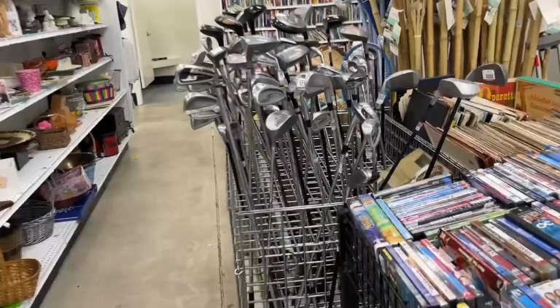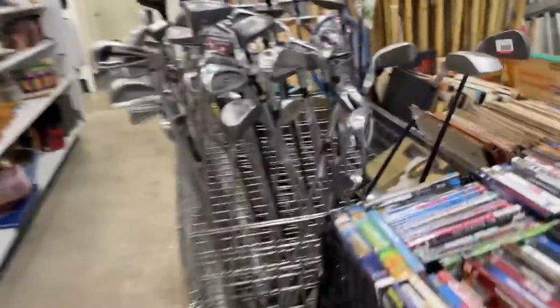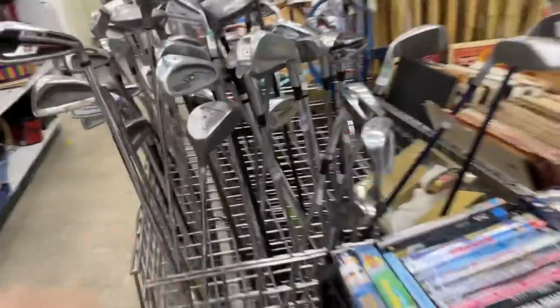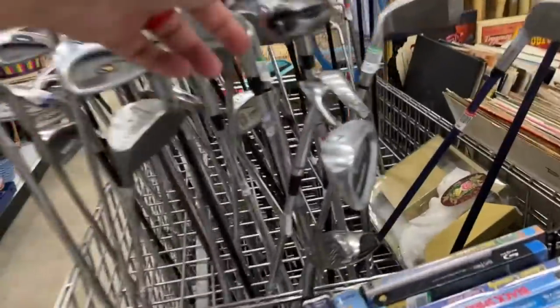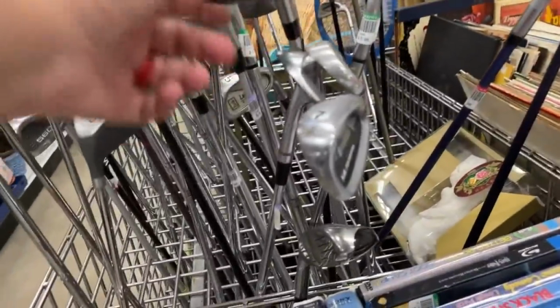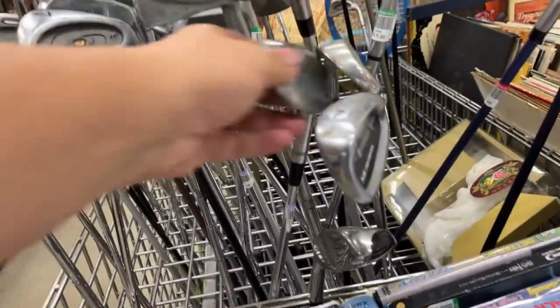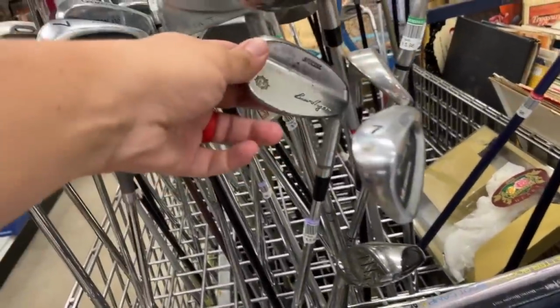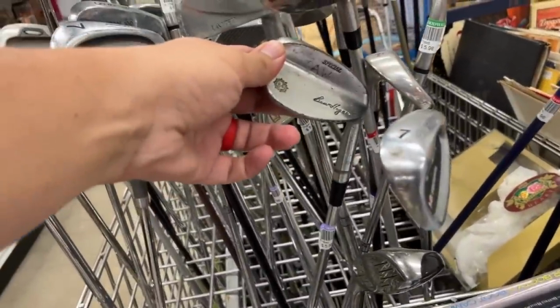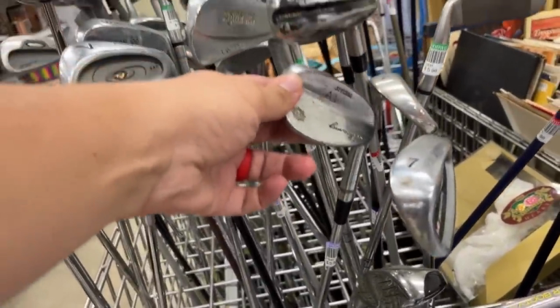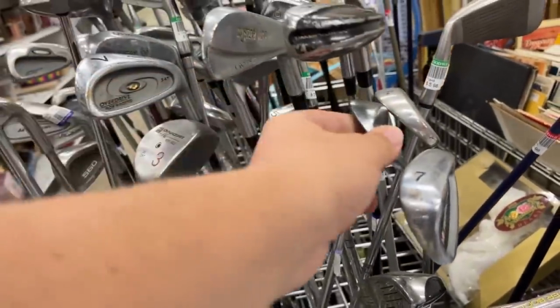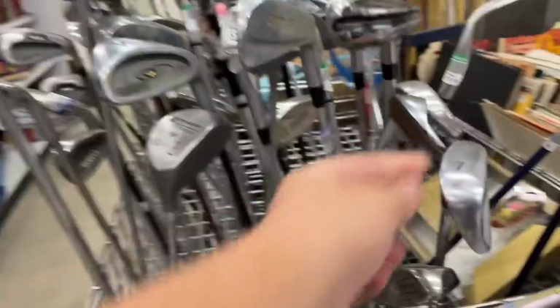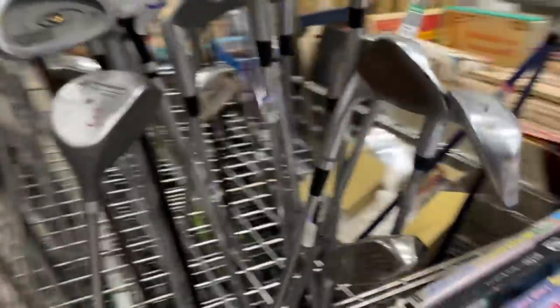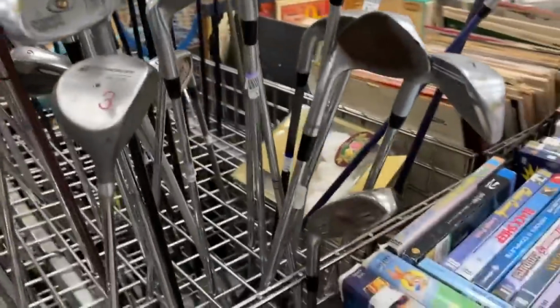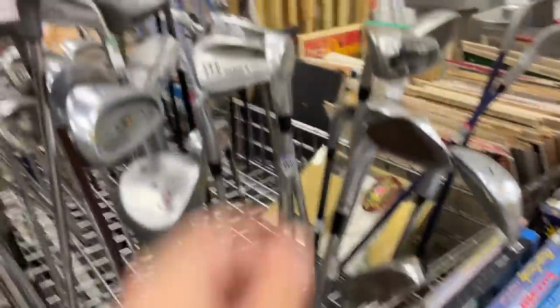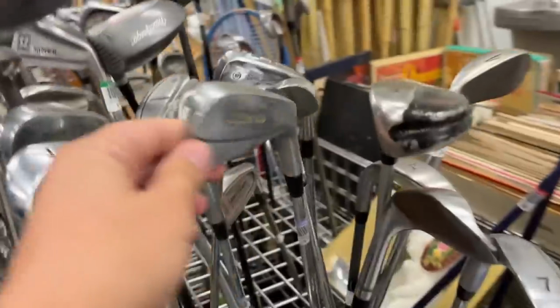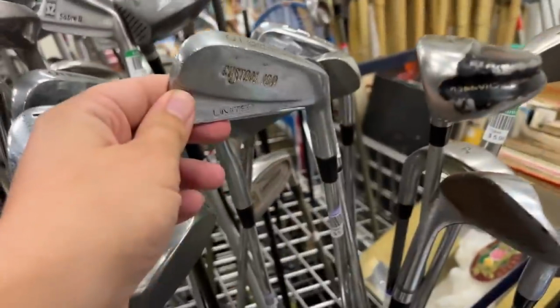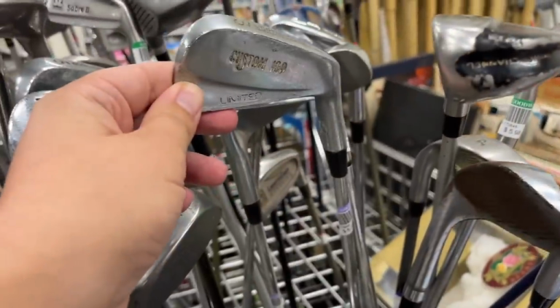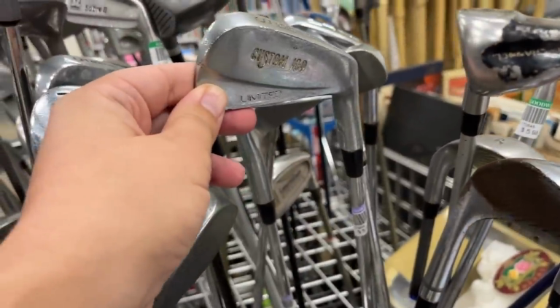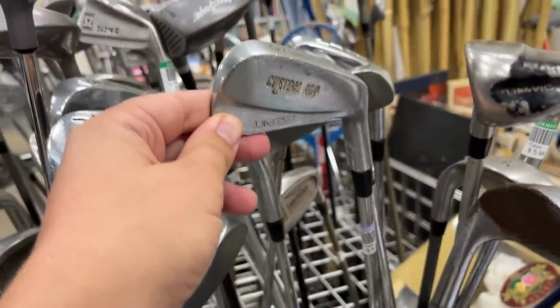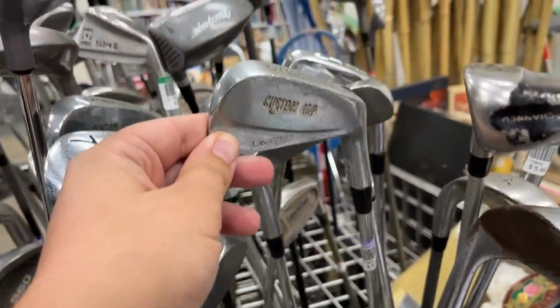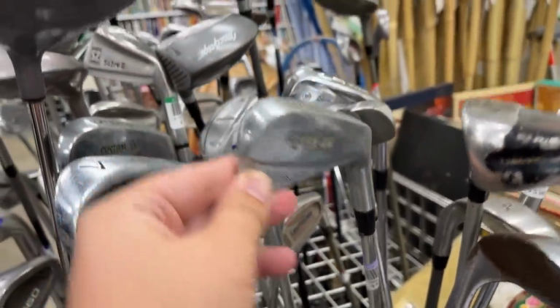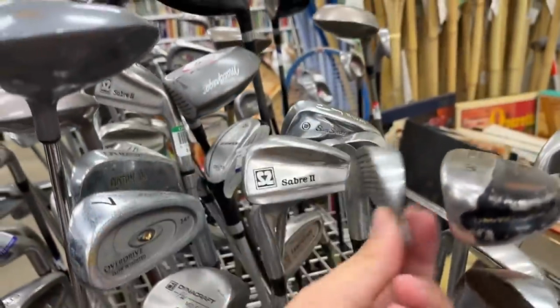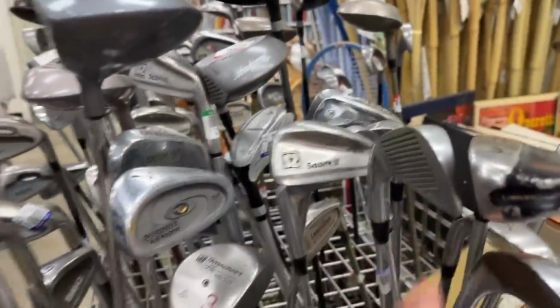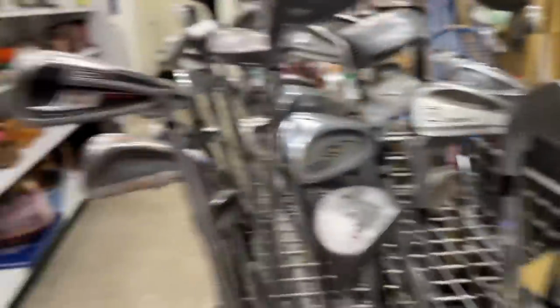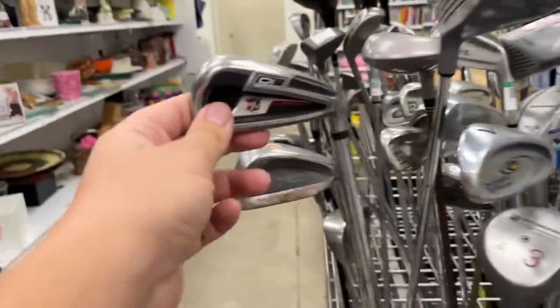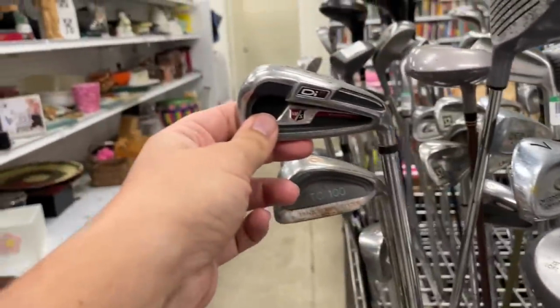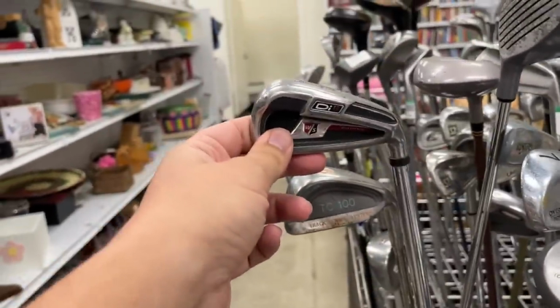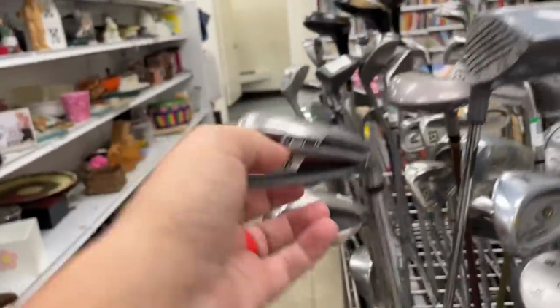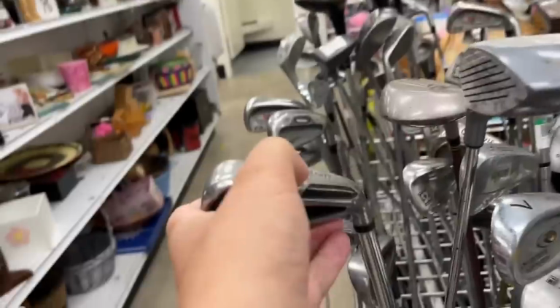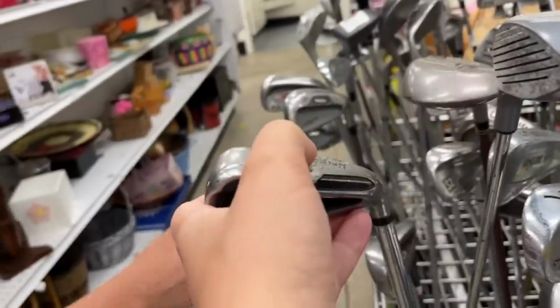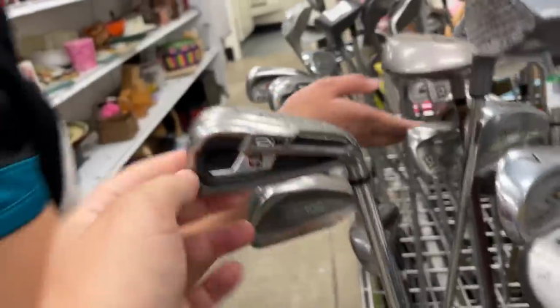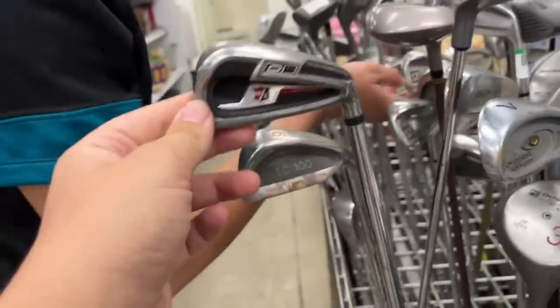Oh, we got a ton of golf clubs in here. Let's see if there's anything worth picking up. We got an old school Ben Hogan wedge — seen better days. This thing is an absolute butter knife. A Custom 100 by Northwestern? No thank you. Got a Wilson DI 11 — has met the cart path a few times.